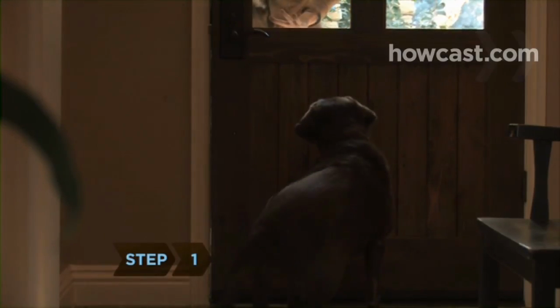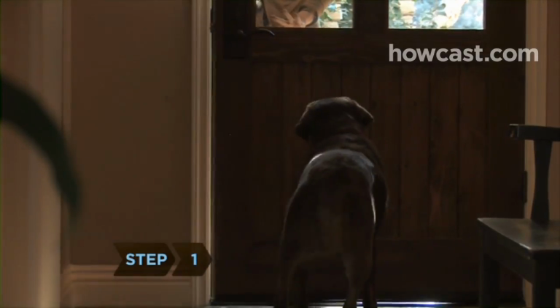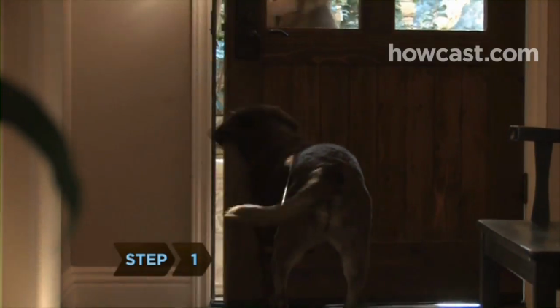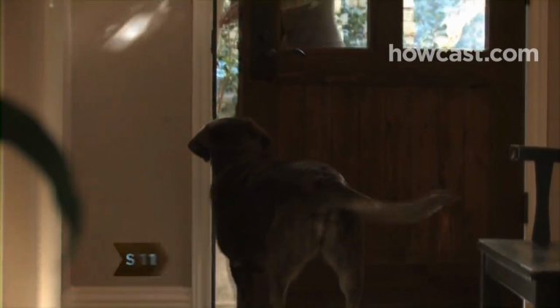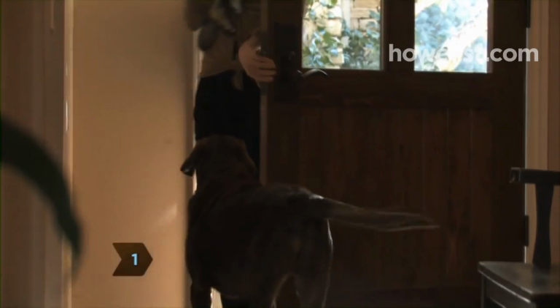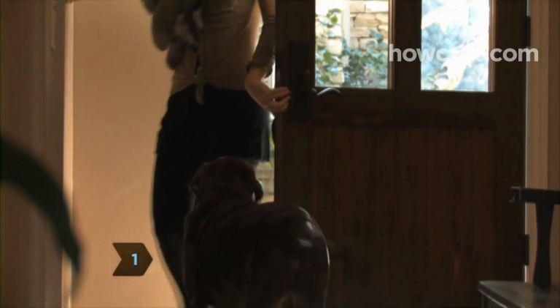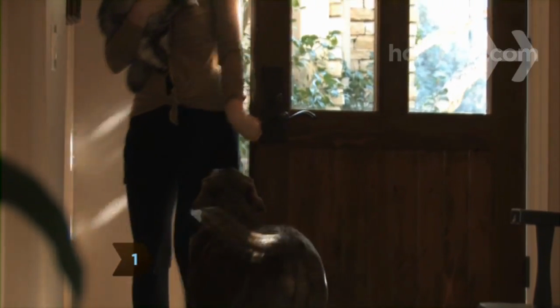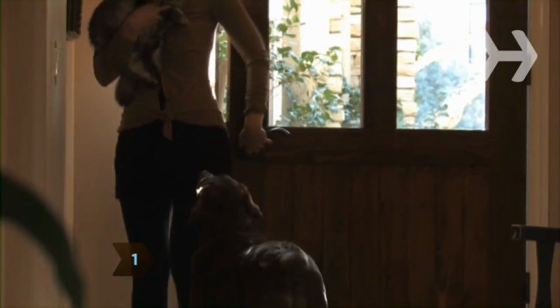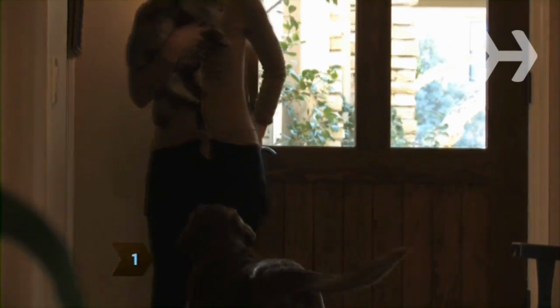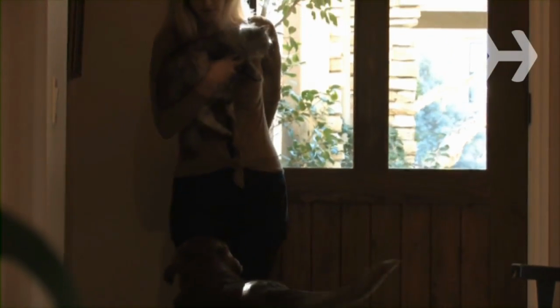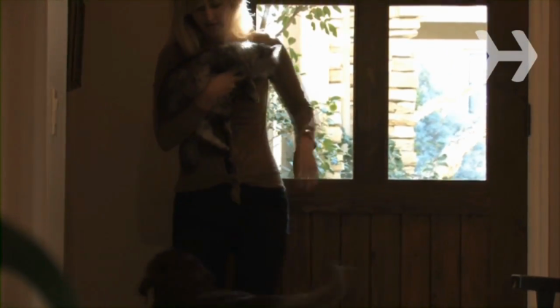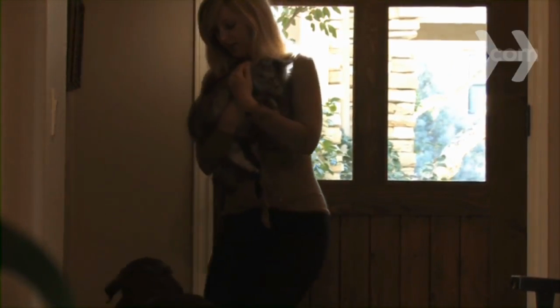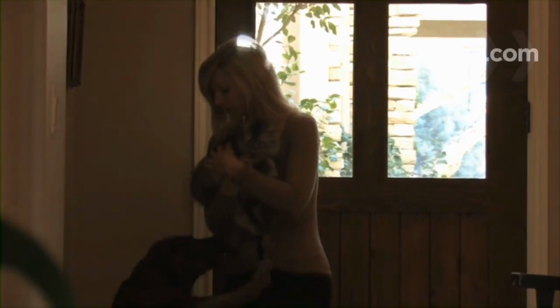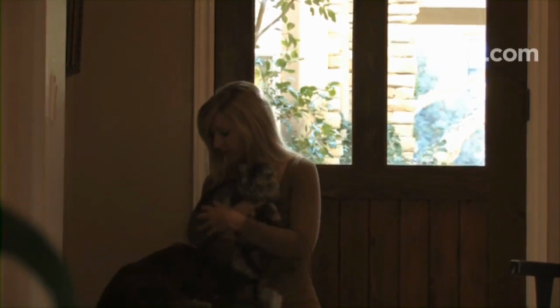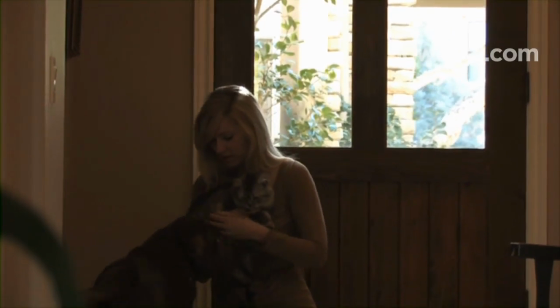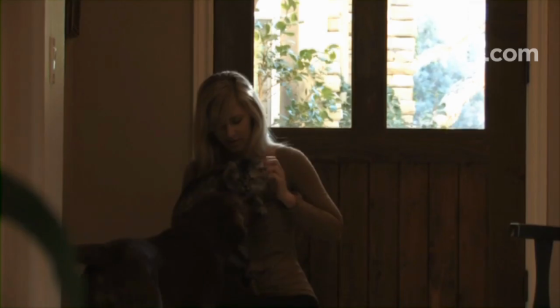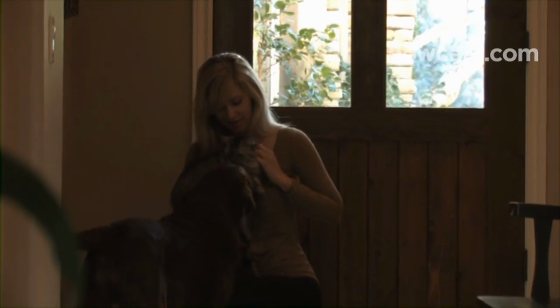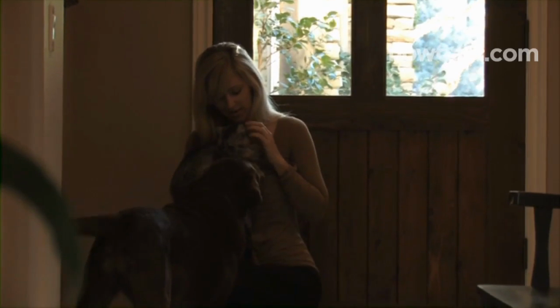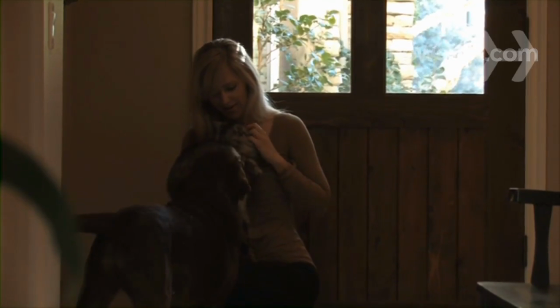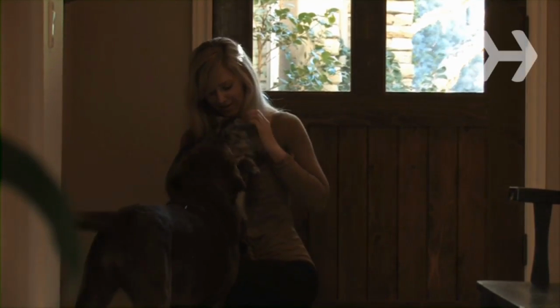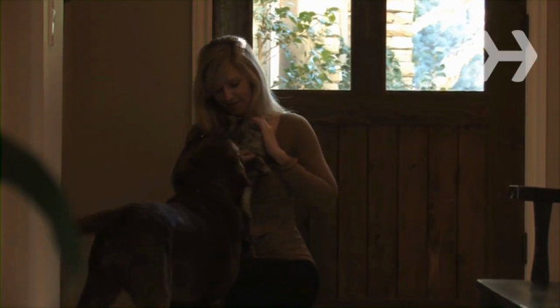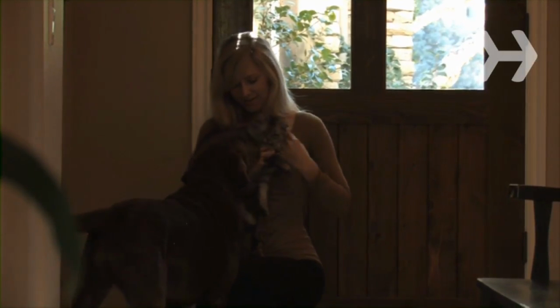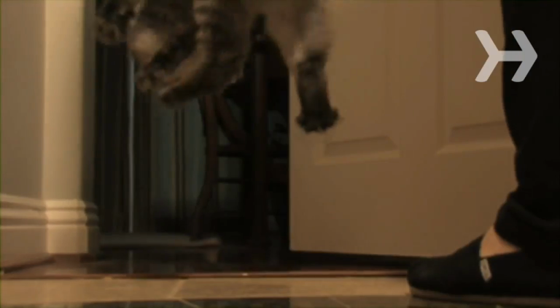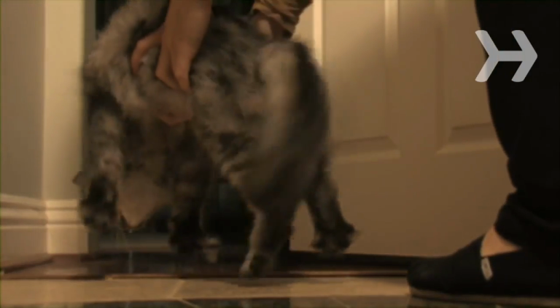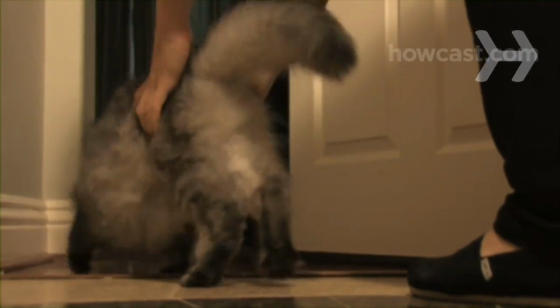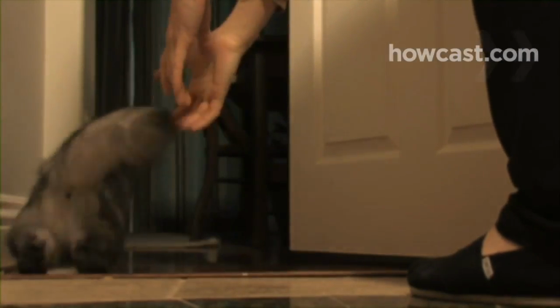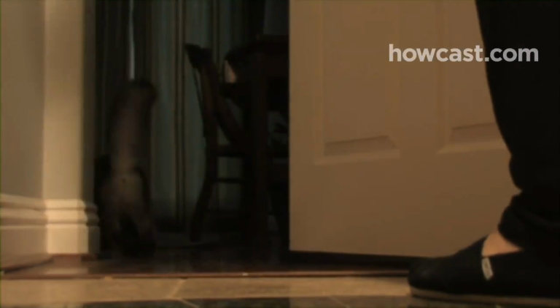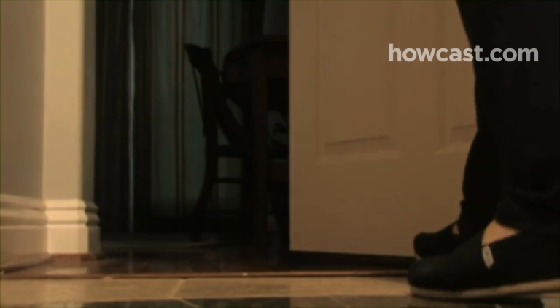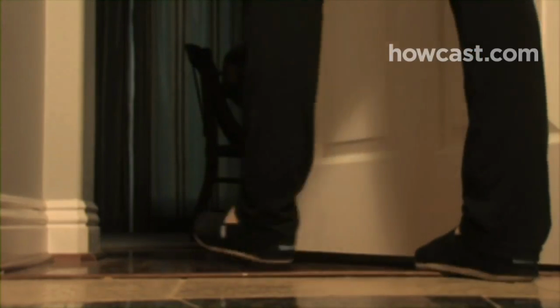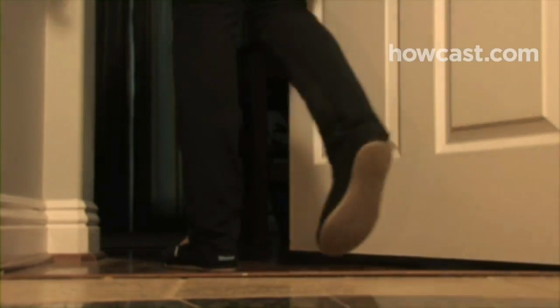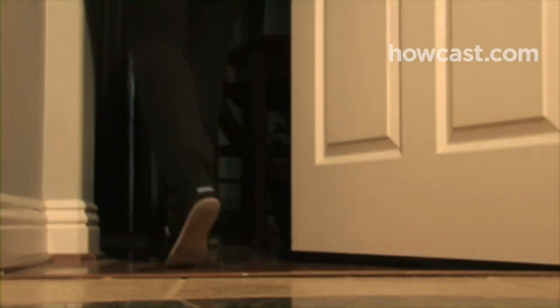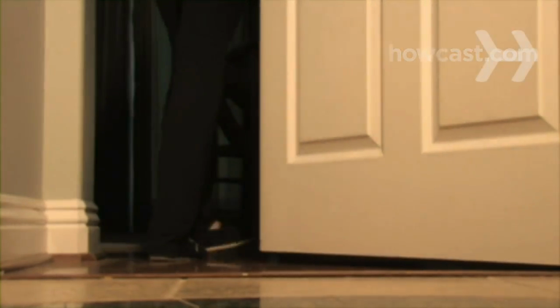Step 1. When you bring a new pet into the house for the first time, hold them in your arms so your current dog can see and smell them, but not harm them in any way. Keep the new pet in a separate room for a few days so both animals can get used to the new environment.